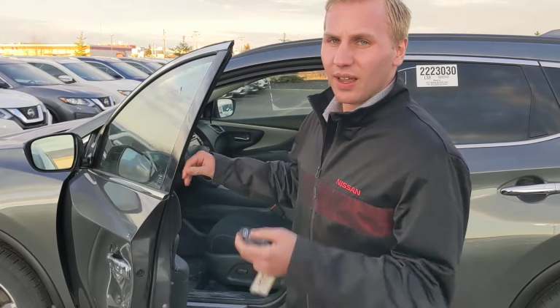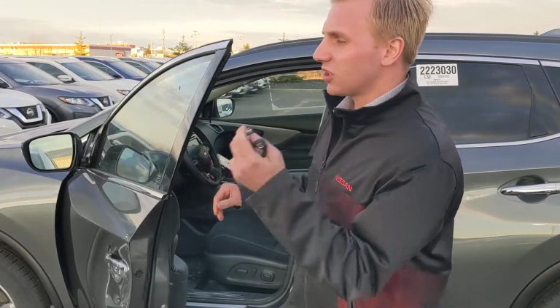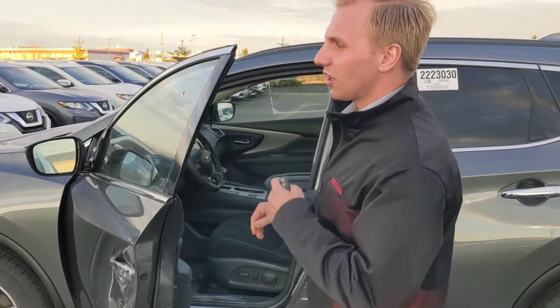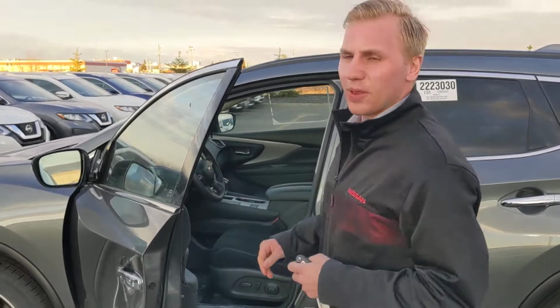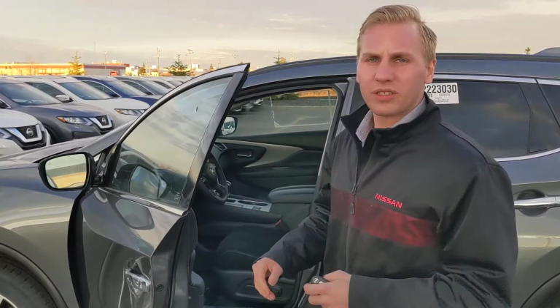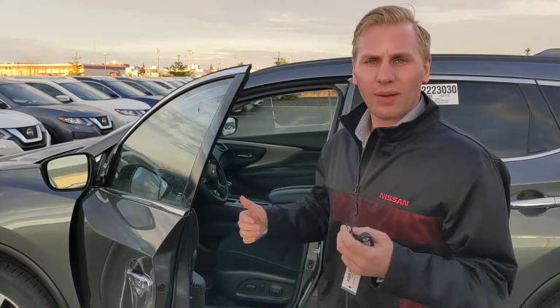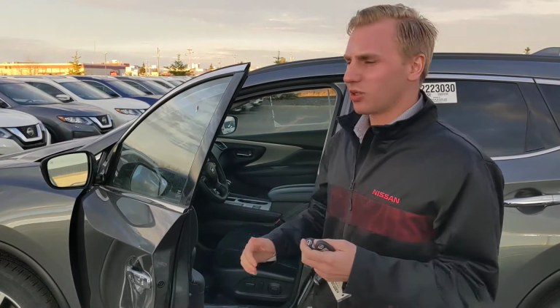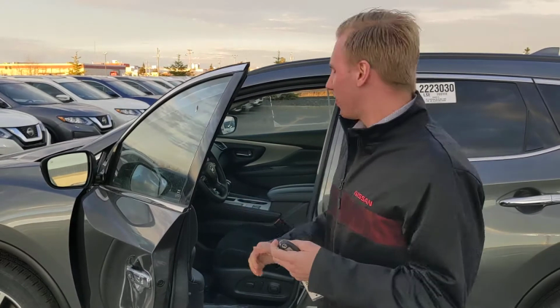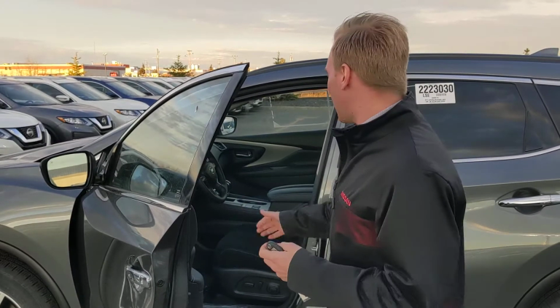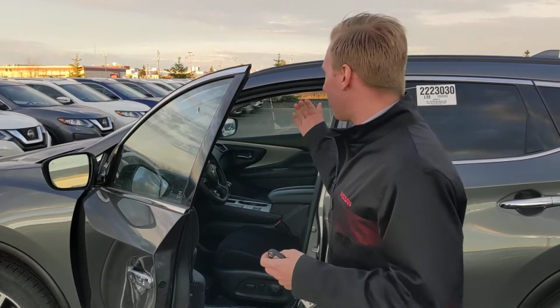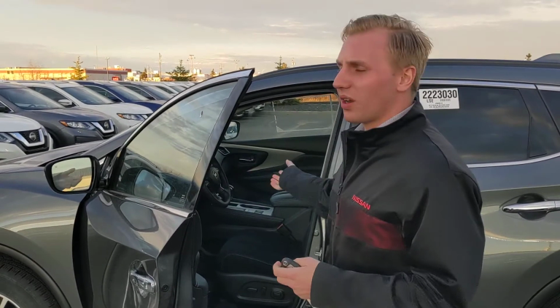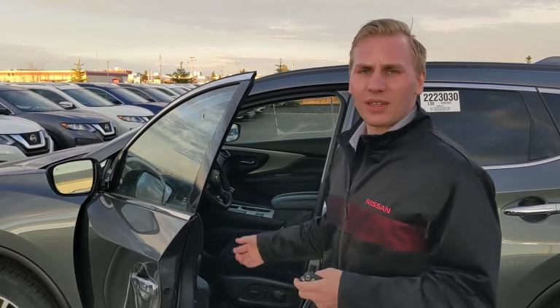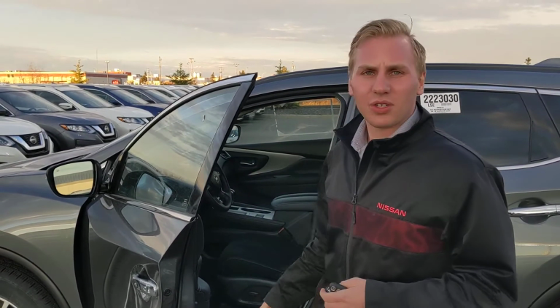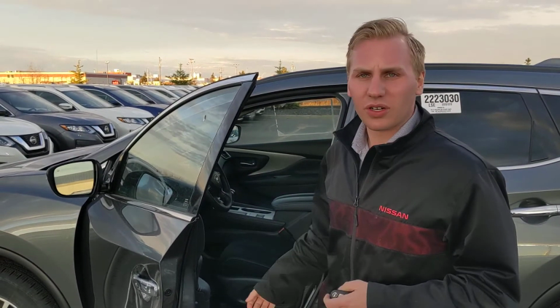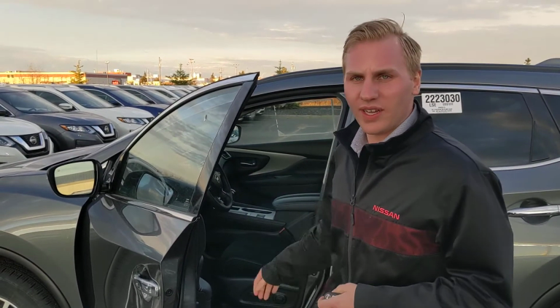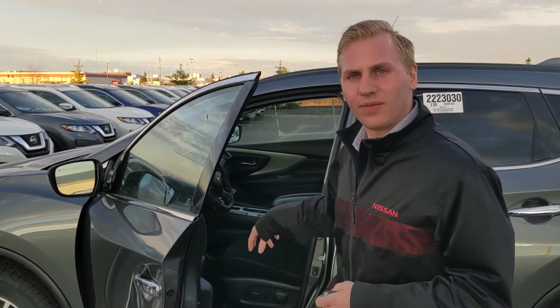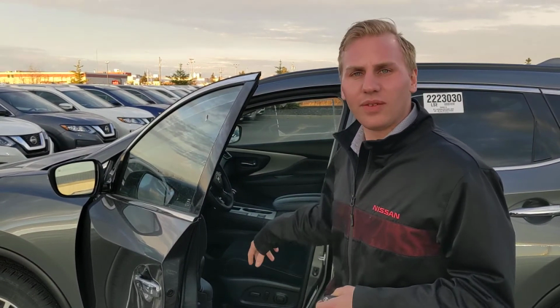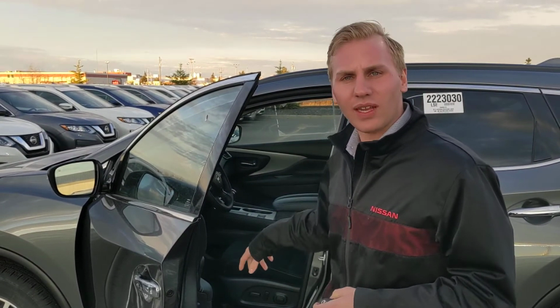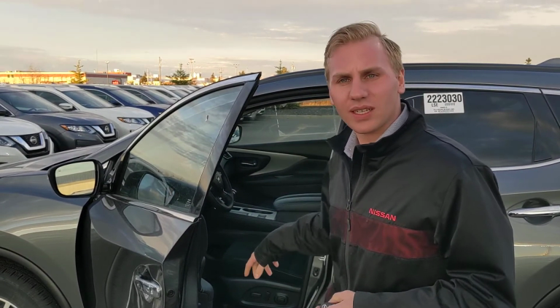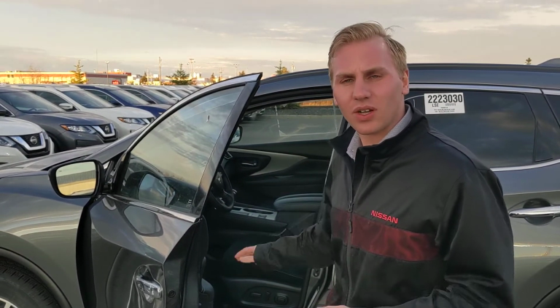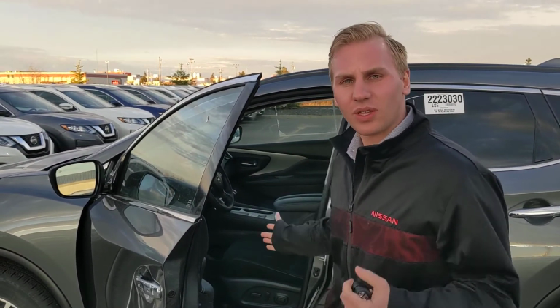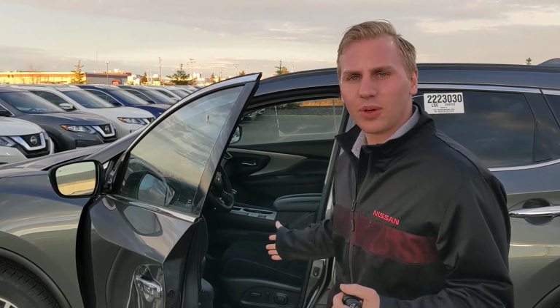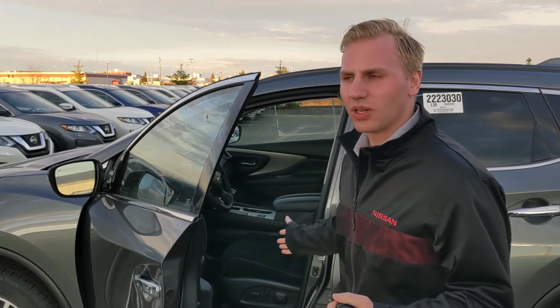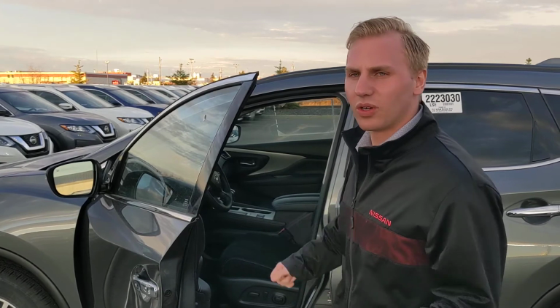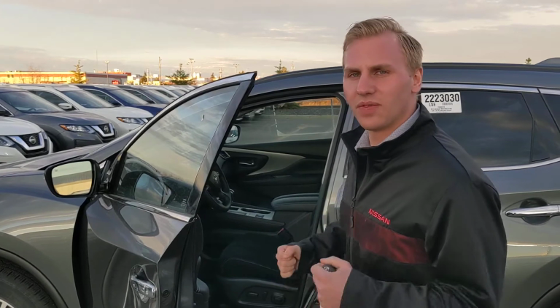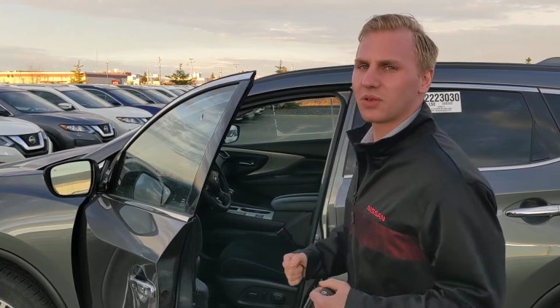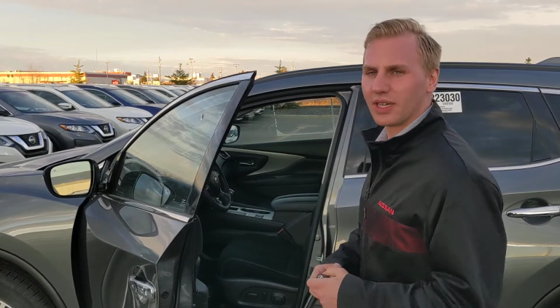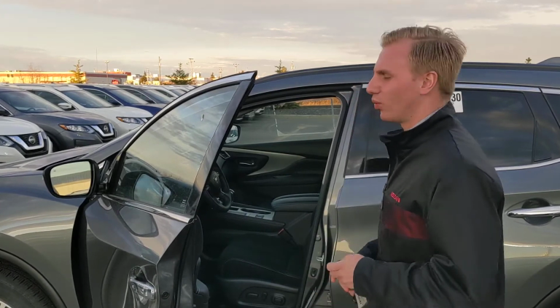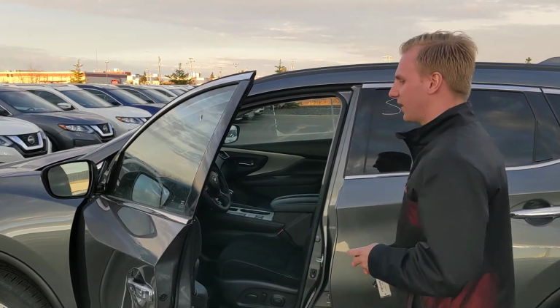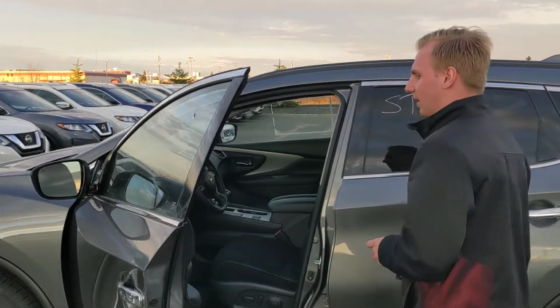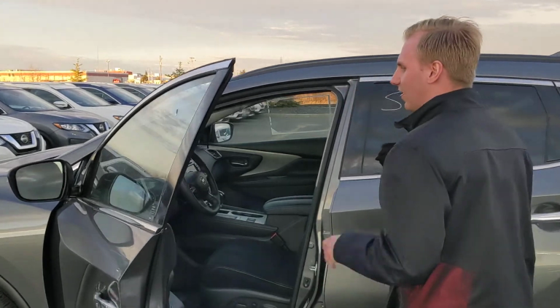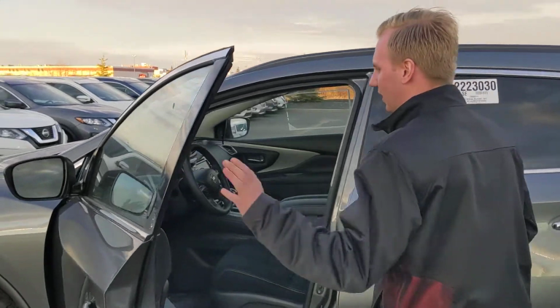If you start it up in the wintertime and it's cold outside, it'll automatically turn on your heat. If you leave the heated seats on, it'll keep those on as well, so the vehicle's nice and warm by the time you get in it.